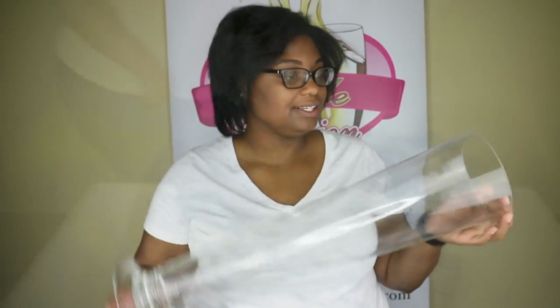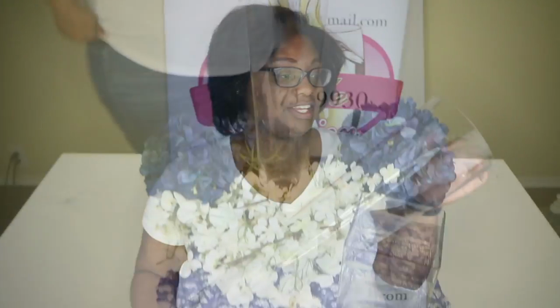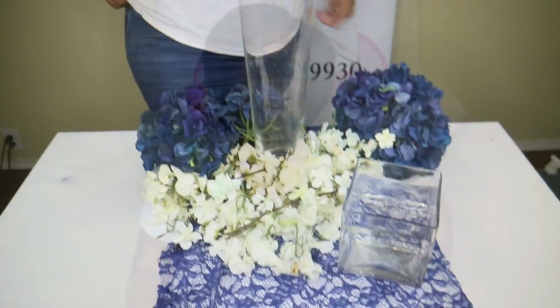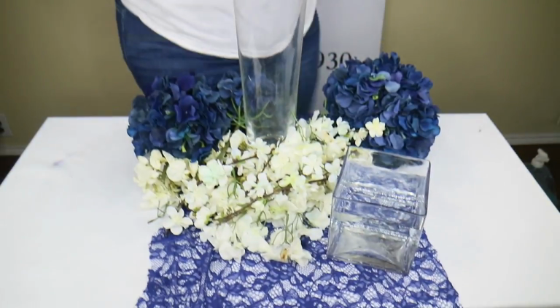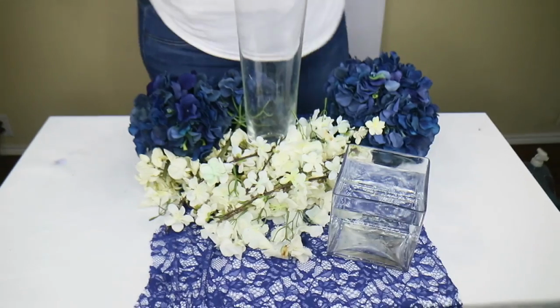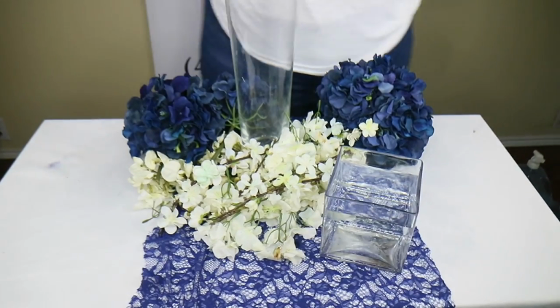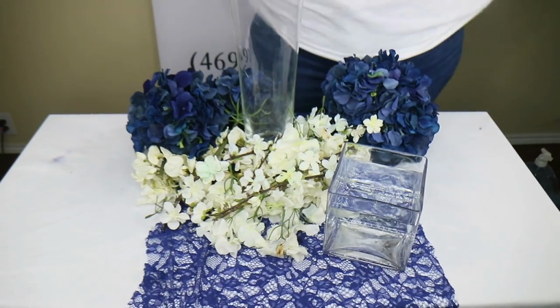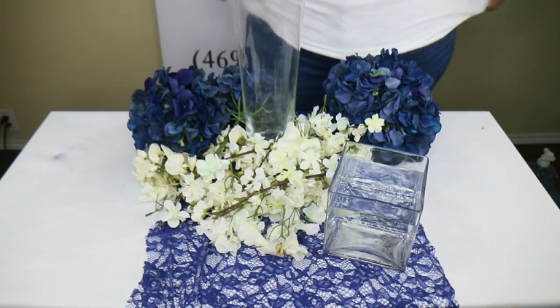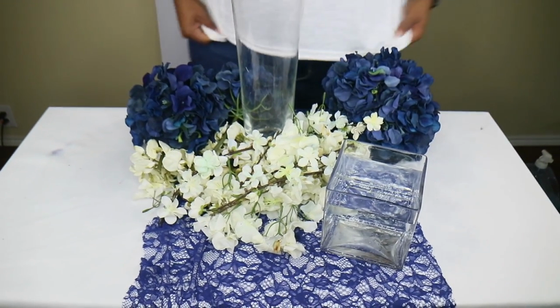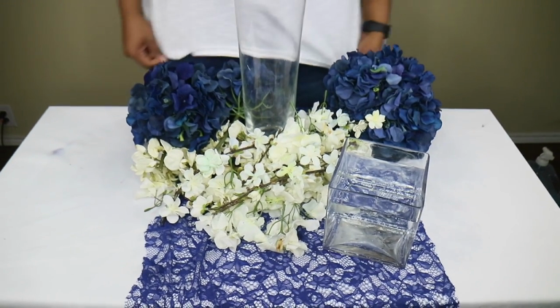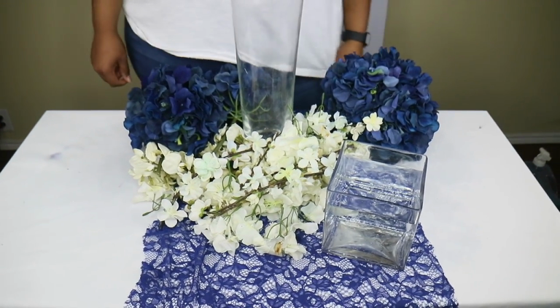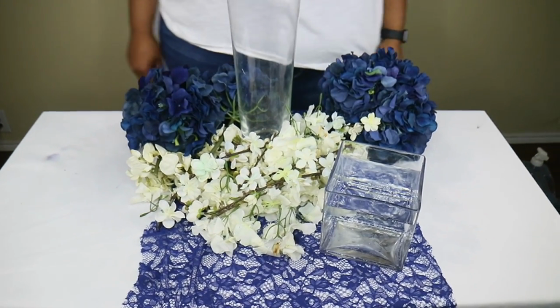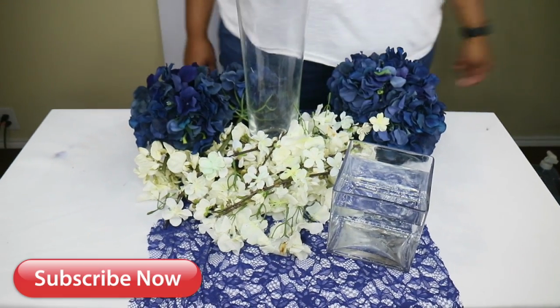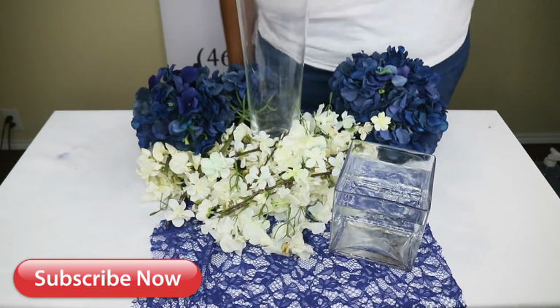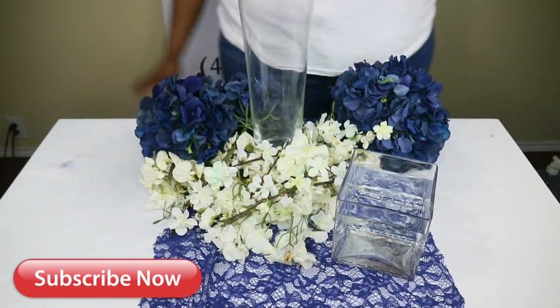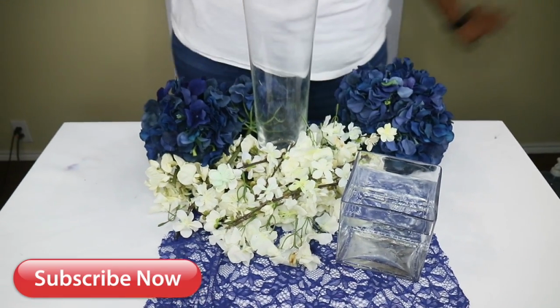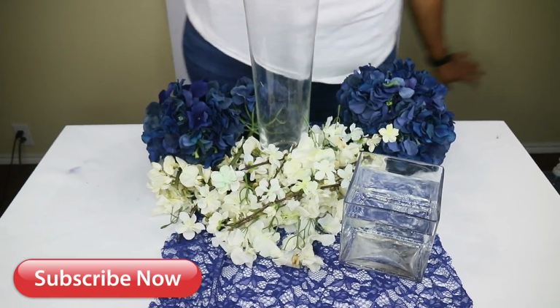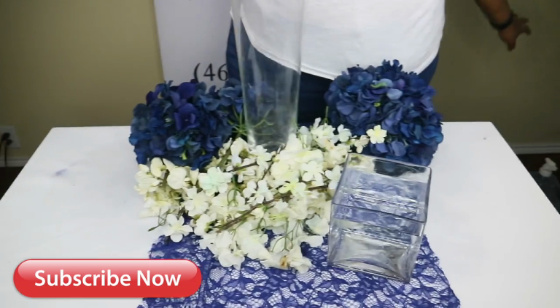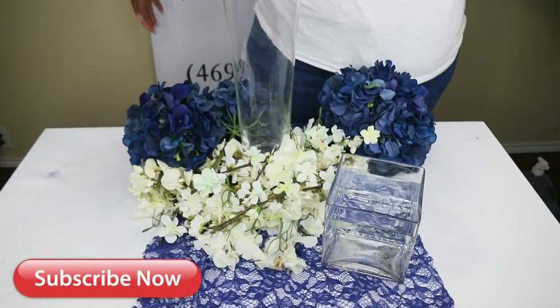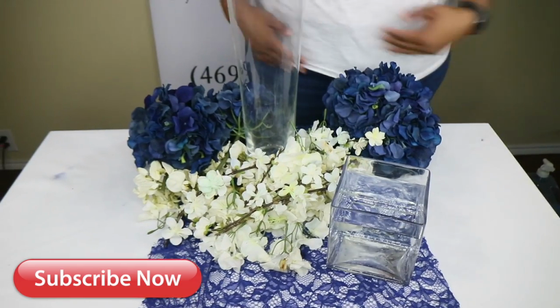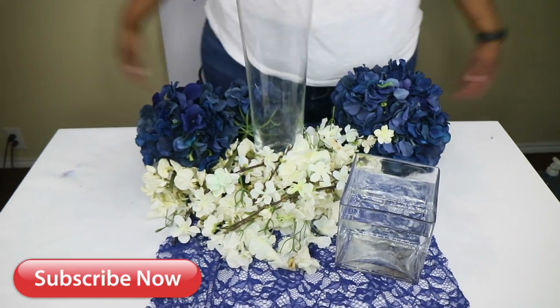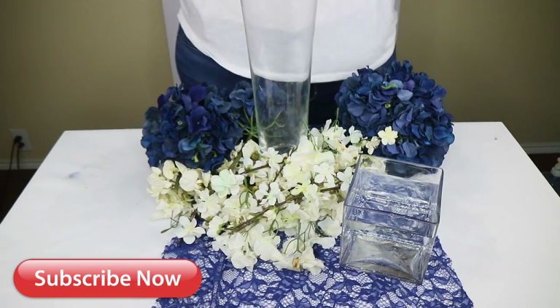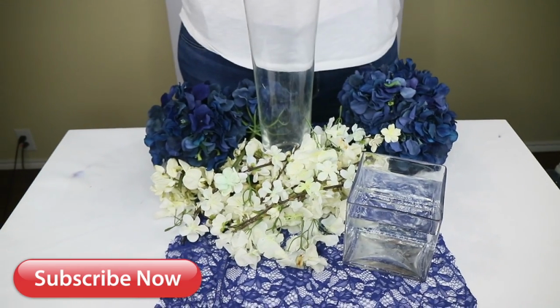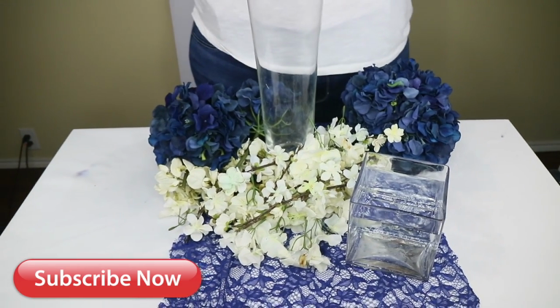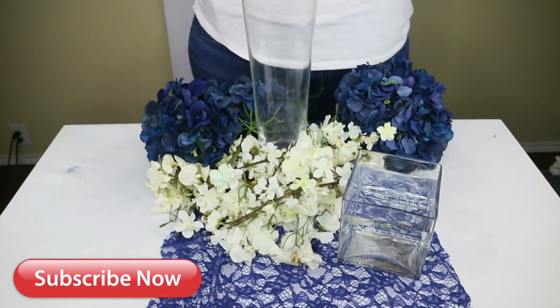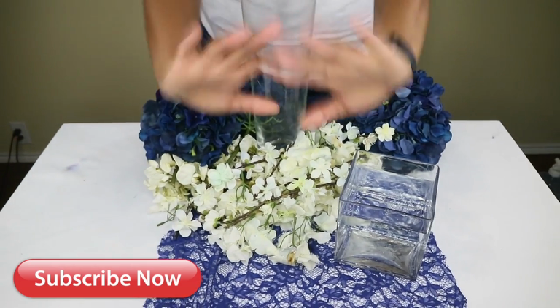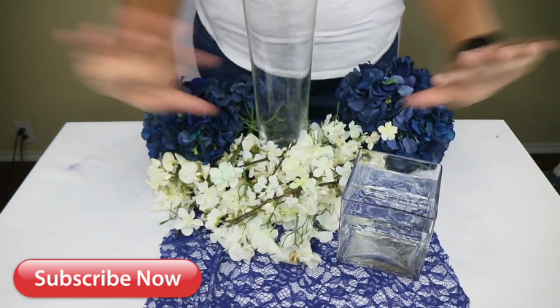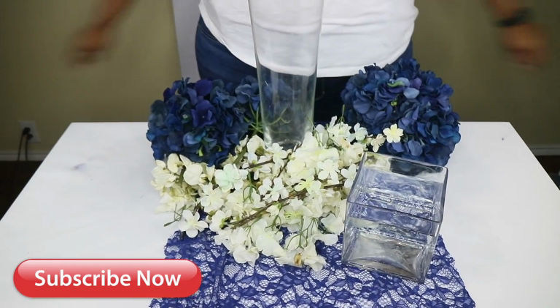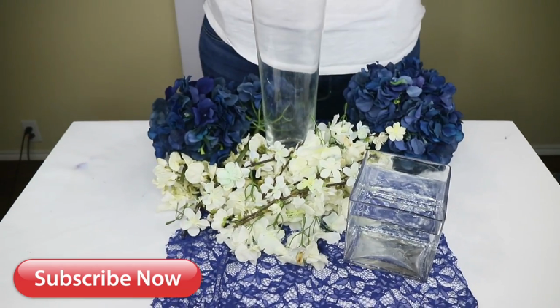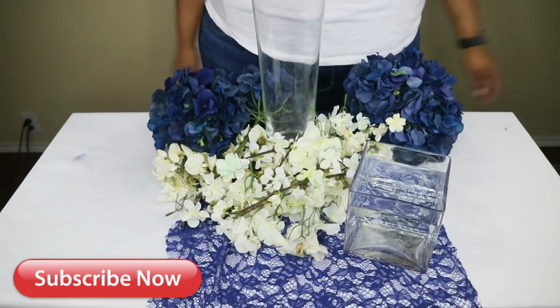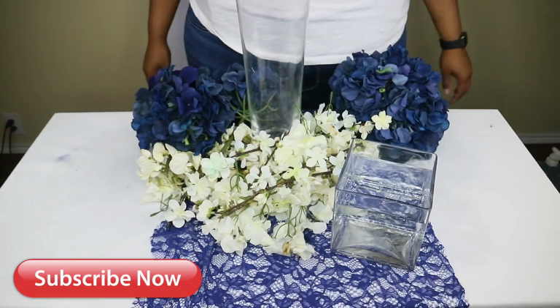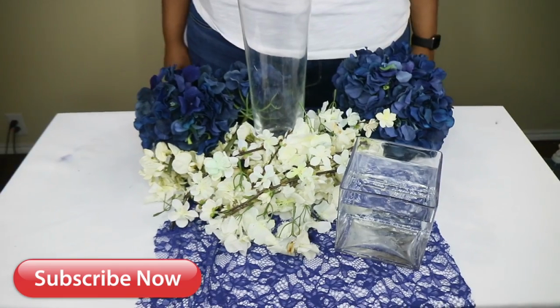Hey guys, it's MLO, and we are back with another video. So today, this is the sixth installment of Six Under Six. Thank you guys so much for watching this series.